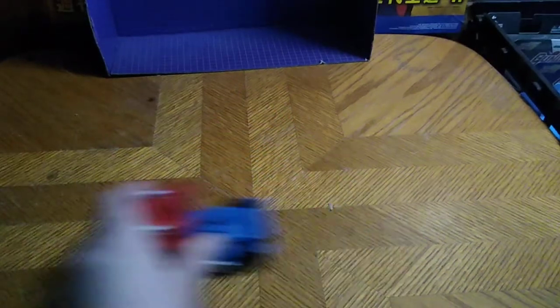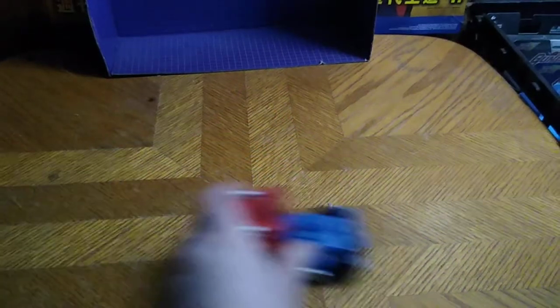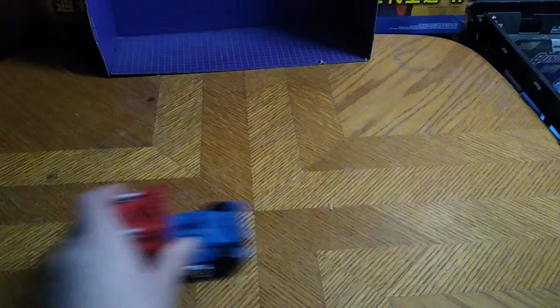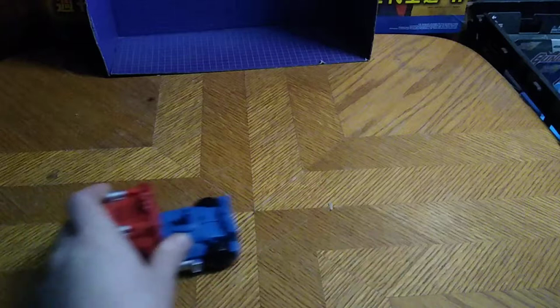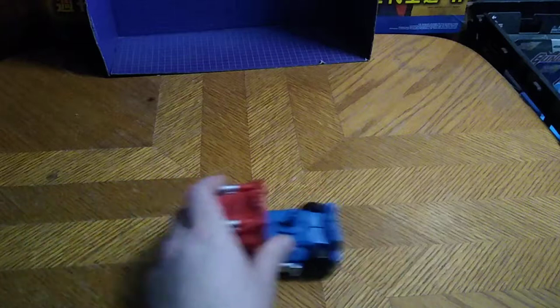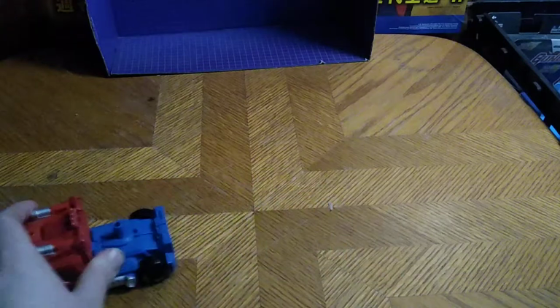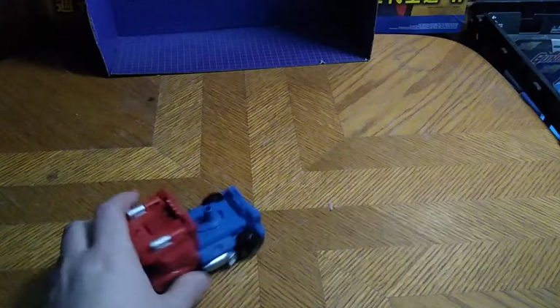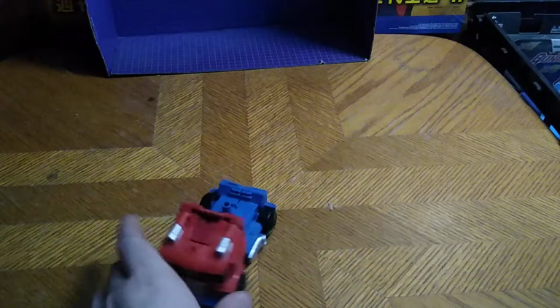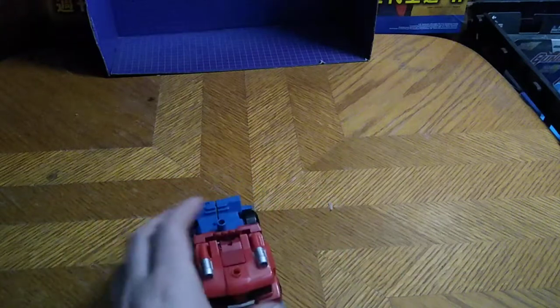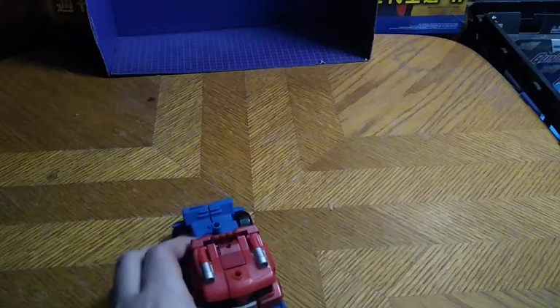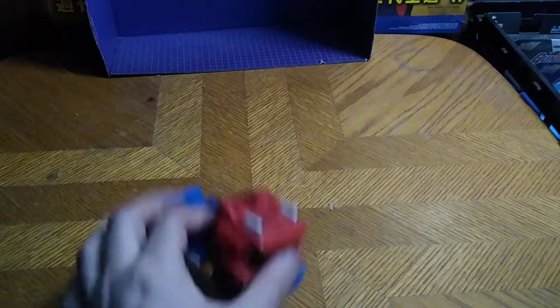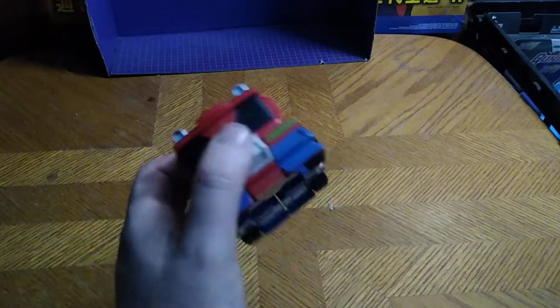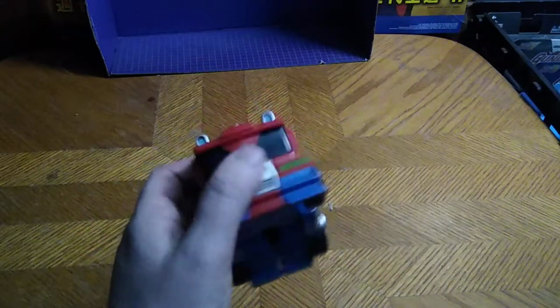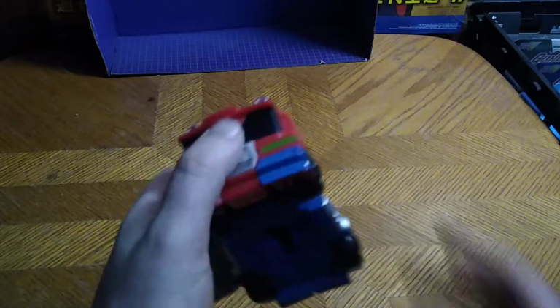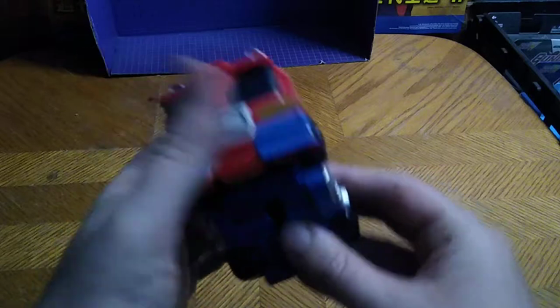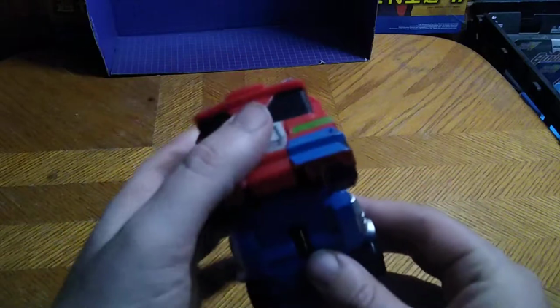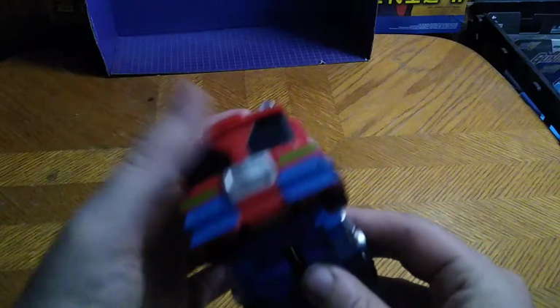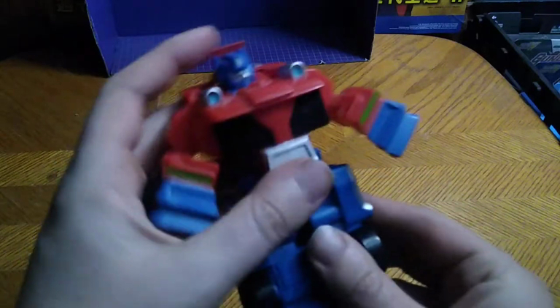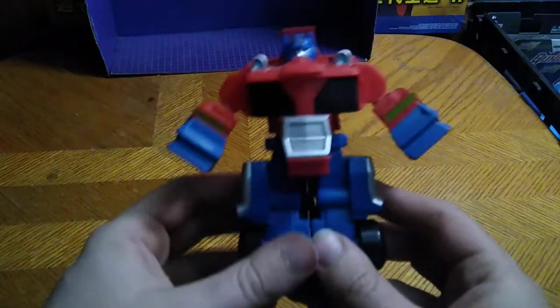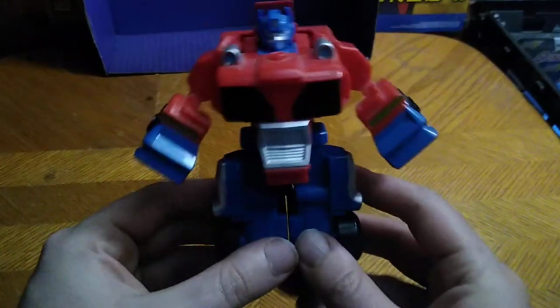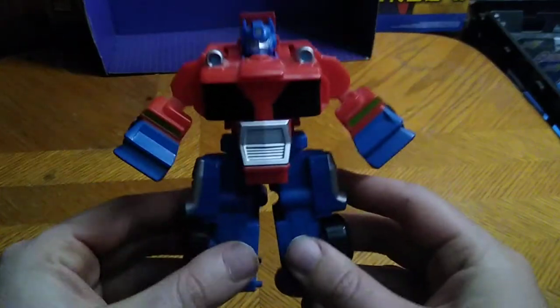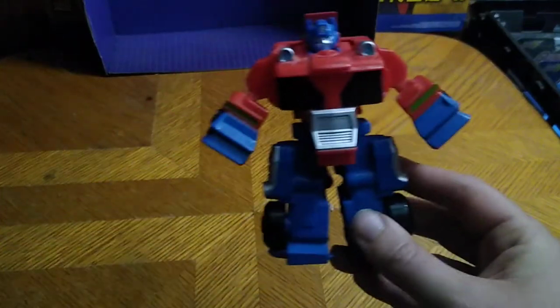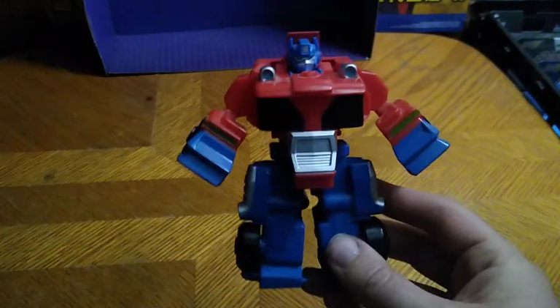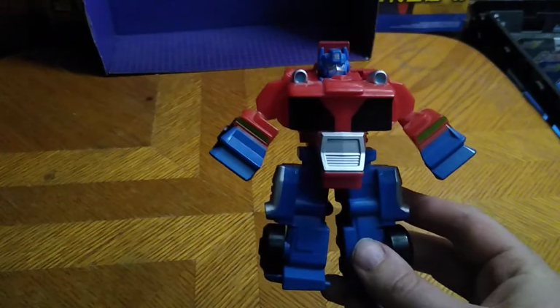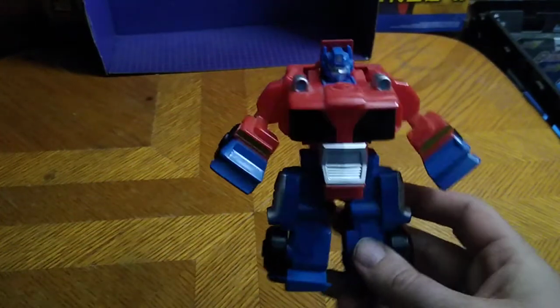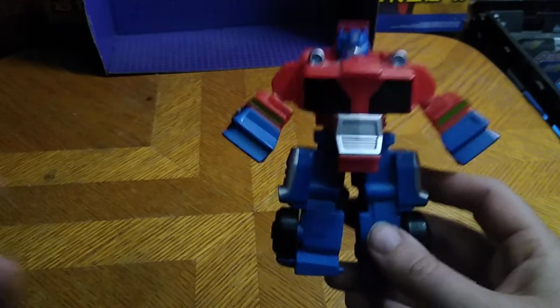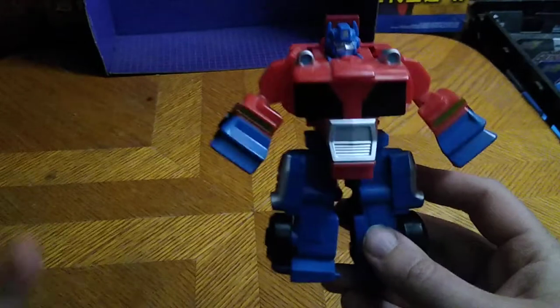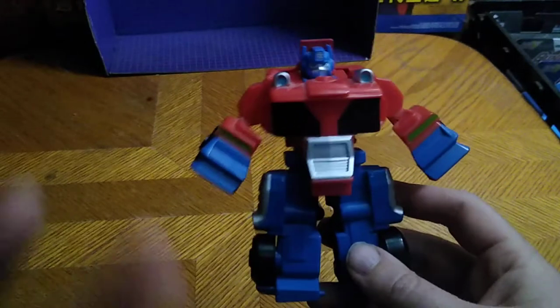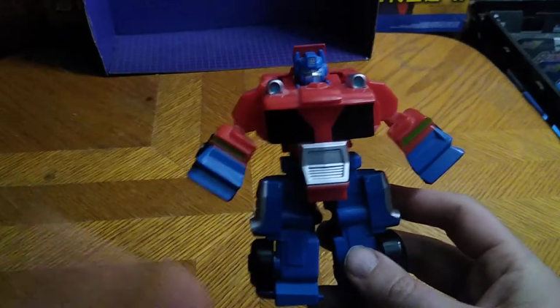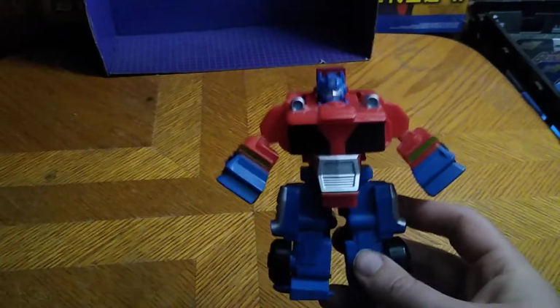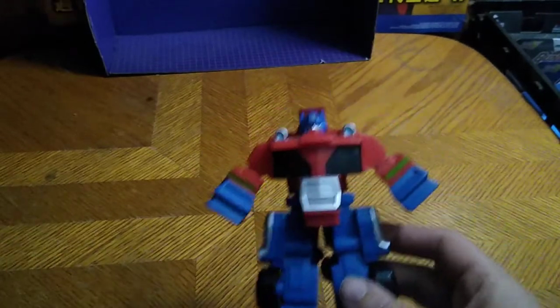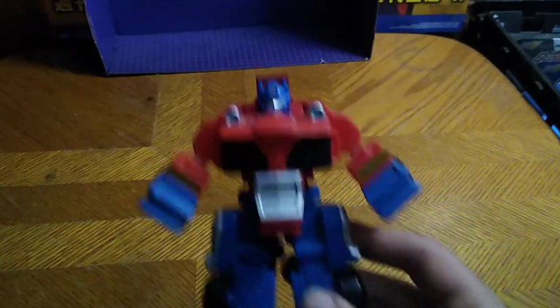It rolls like rolling things should. Now we're going to get down to transformation. Flip up the cab section, split the legs, and voila — a two-step simple Transformer.